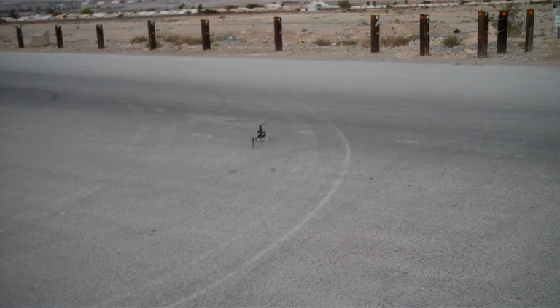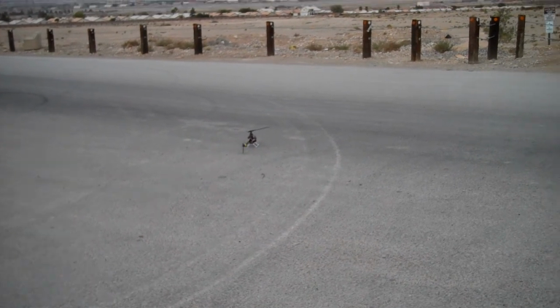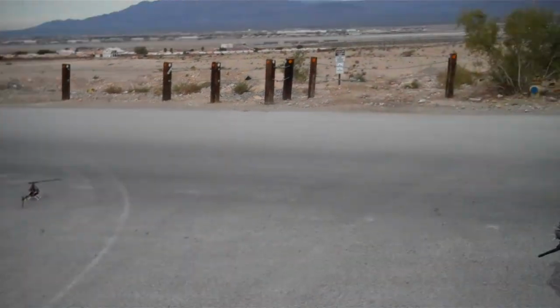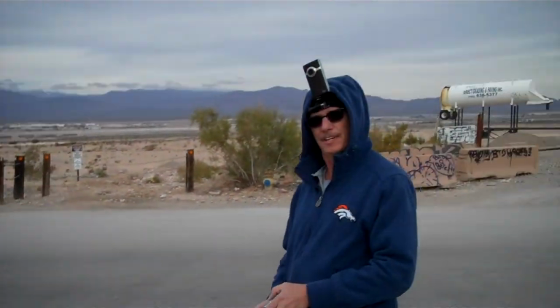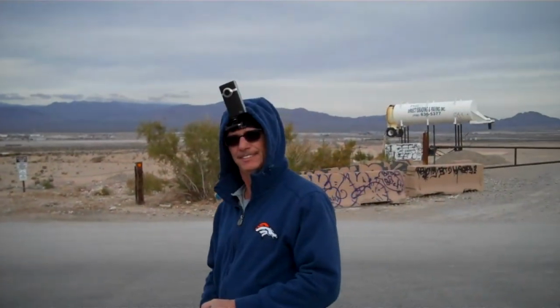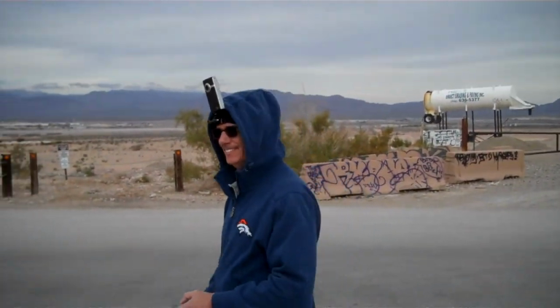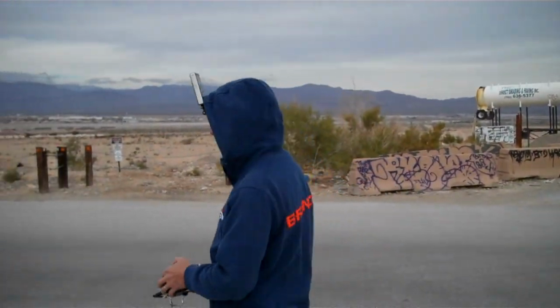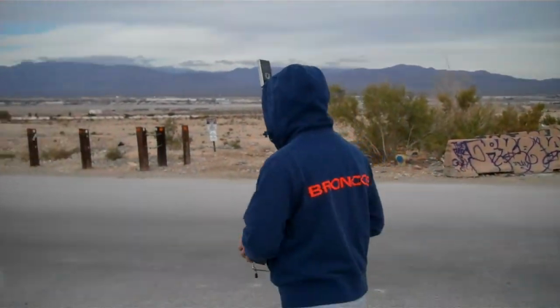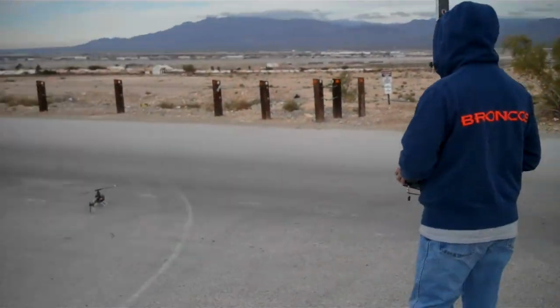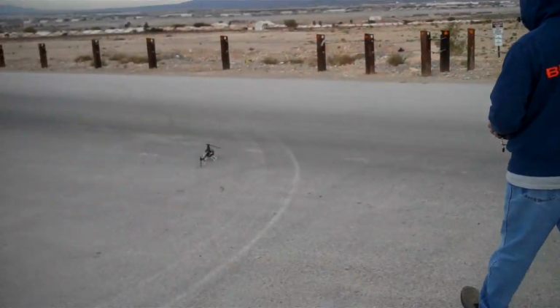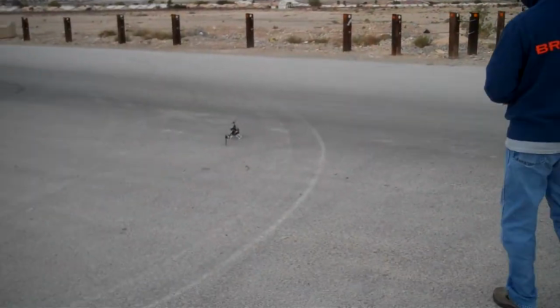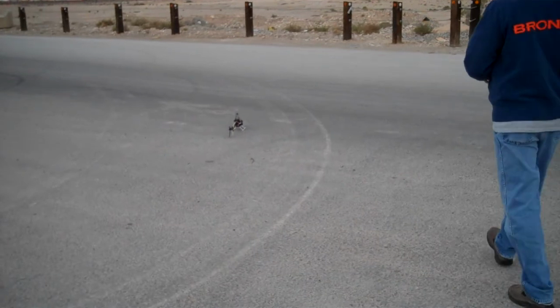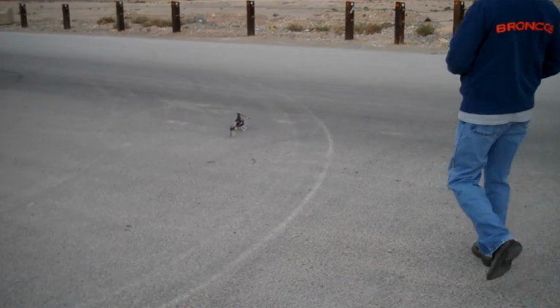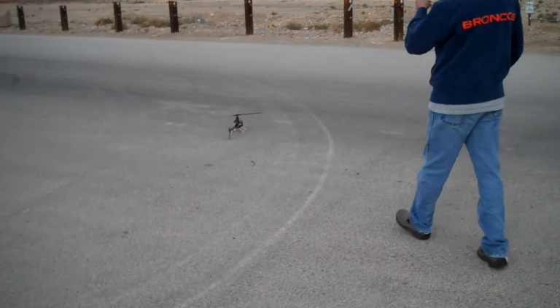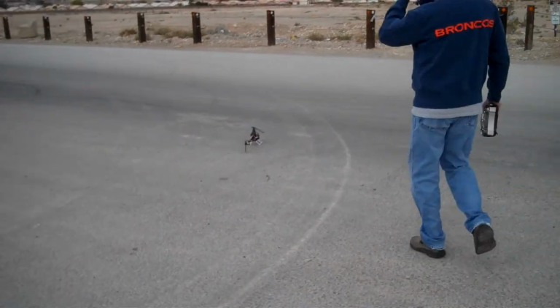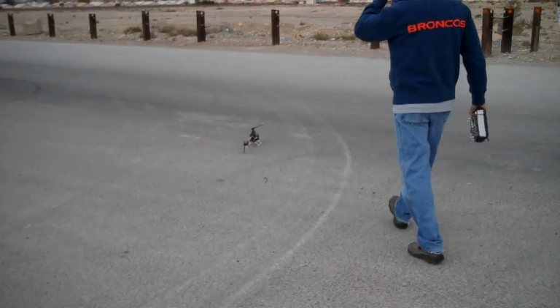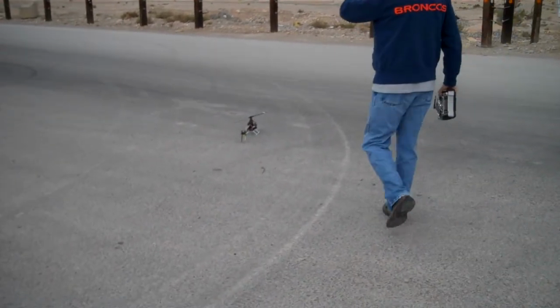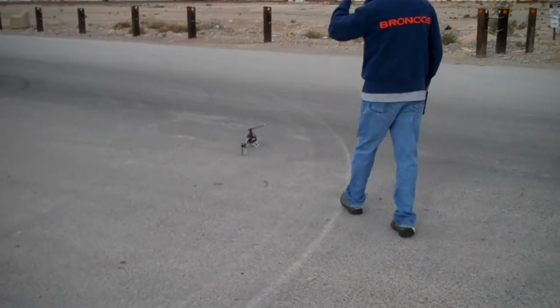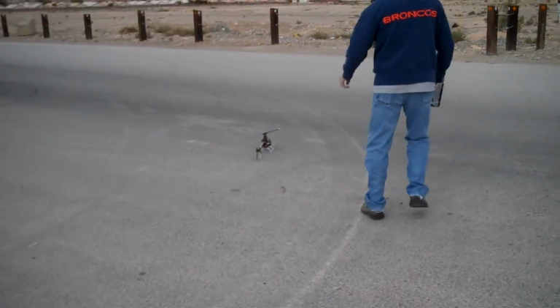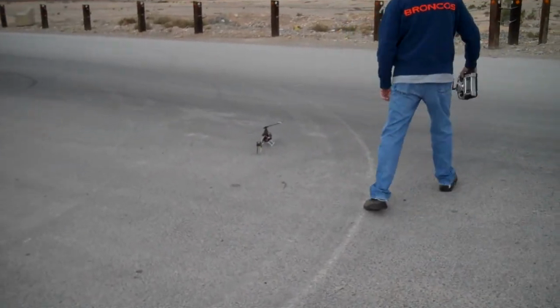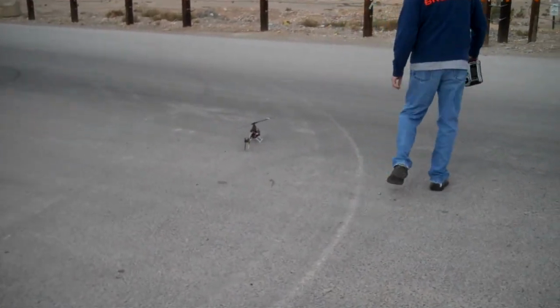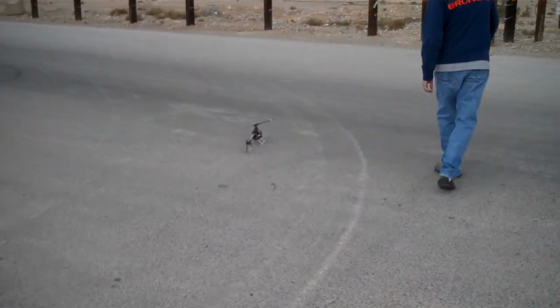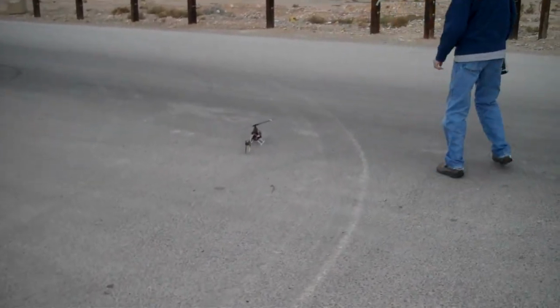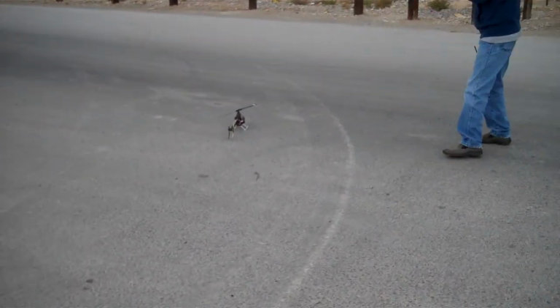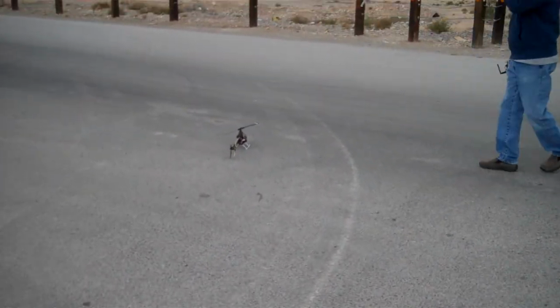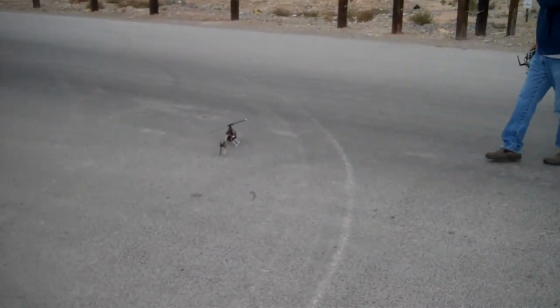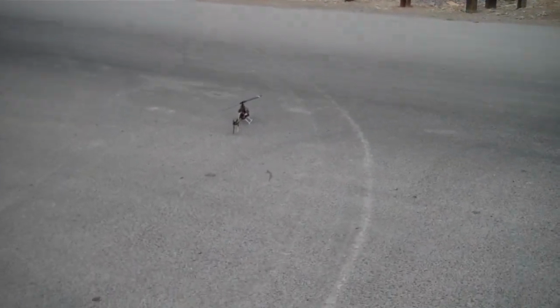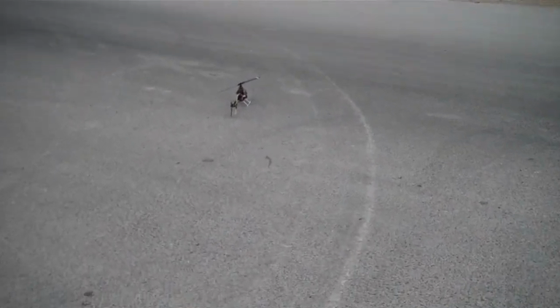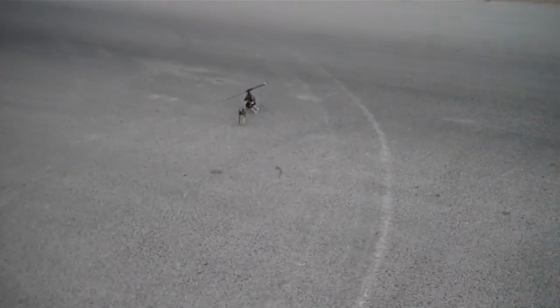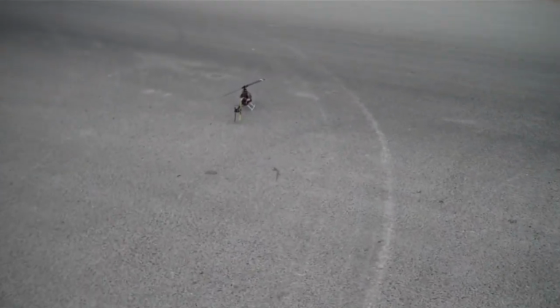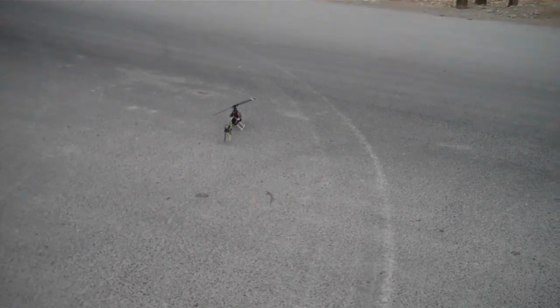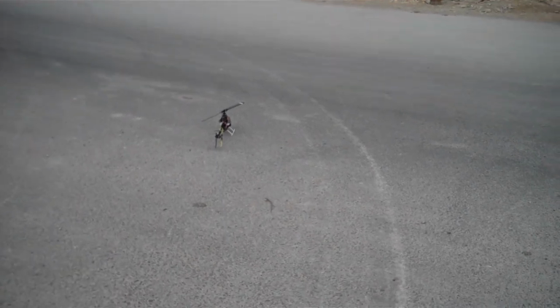That was fun. Great flight, buddy. No crashing. Safely on the ground. Can go home again. See you then.